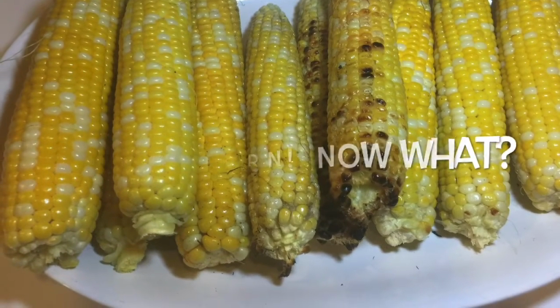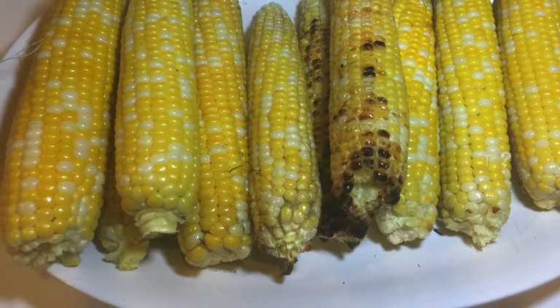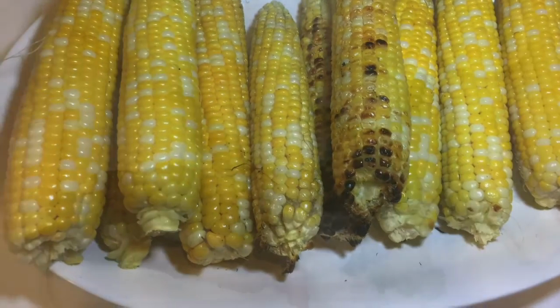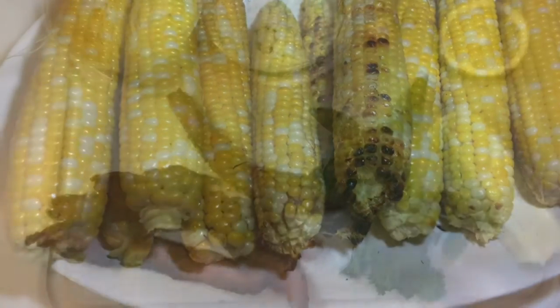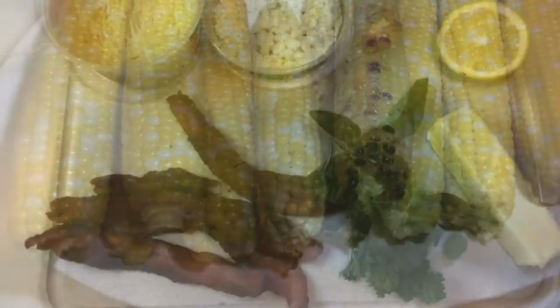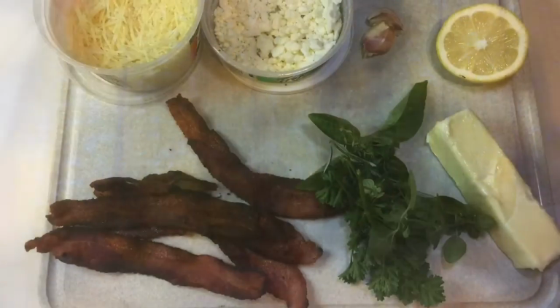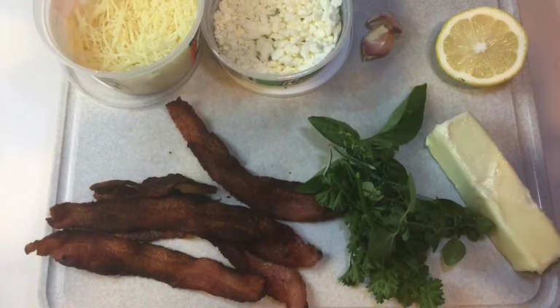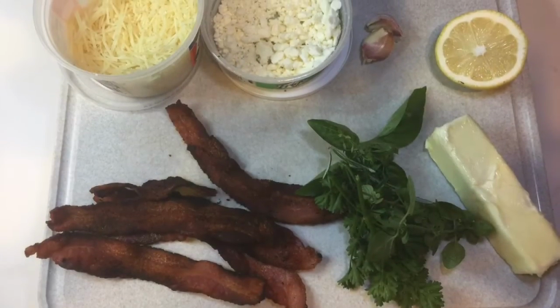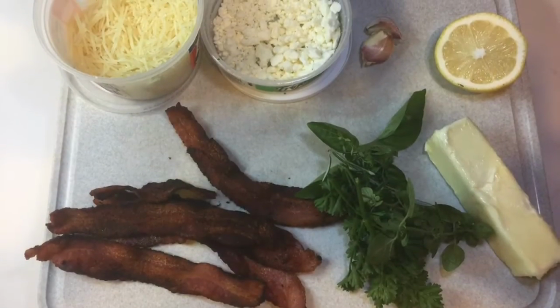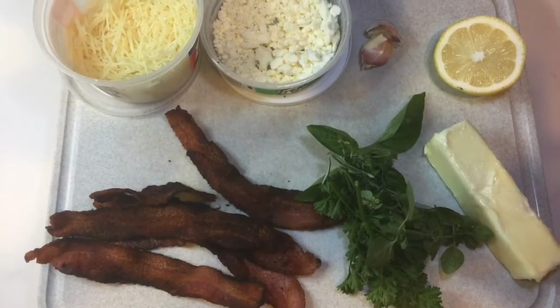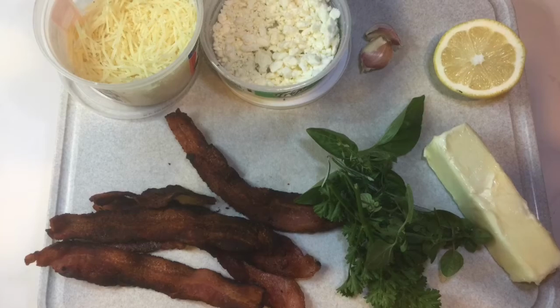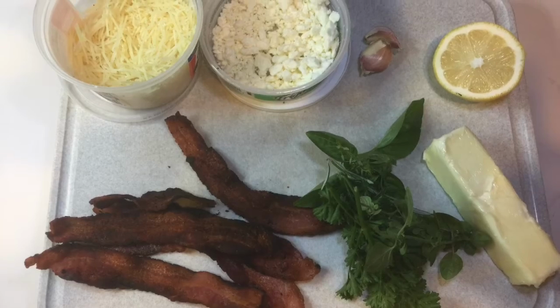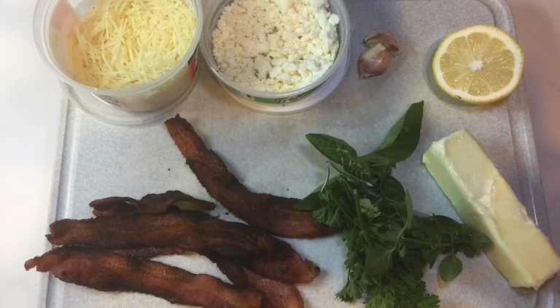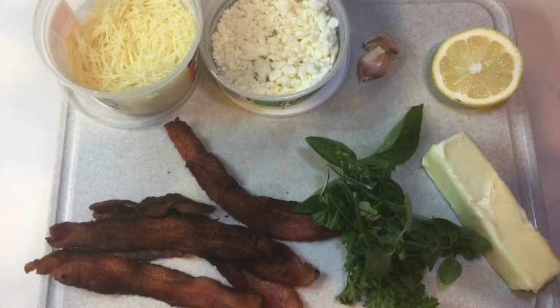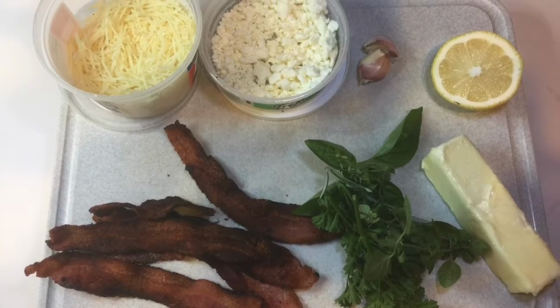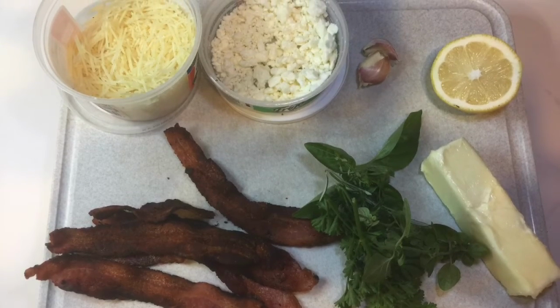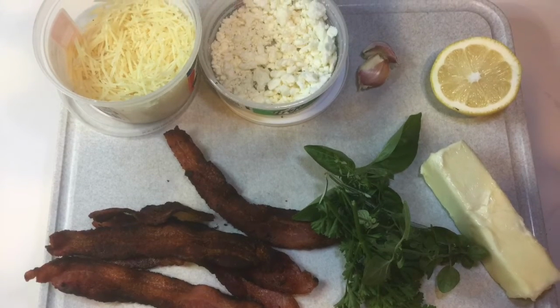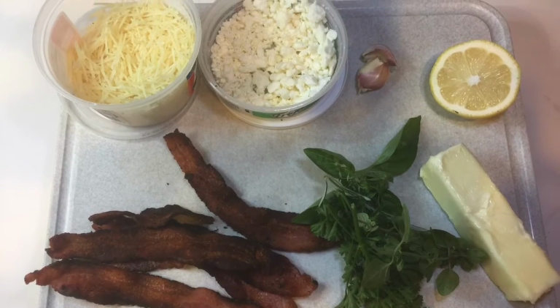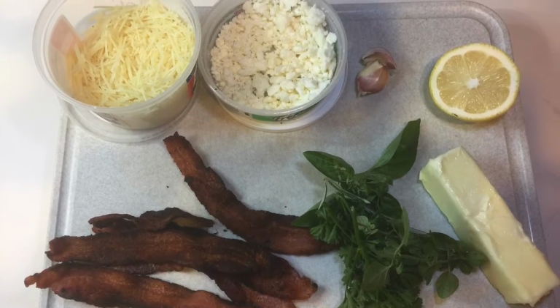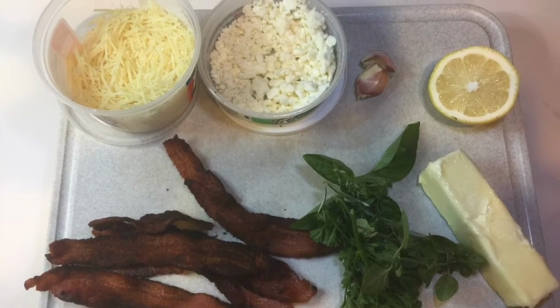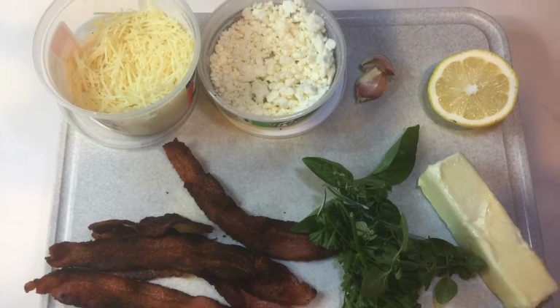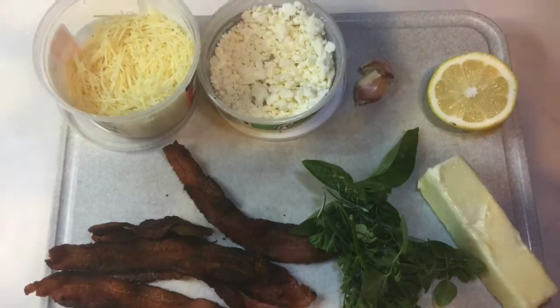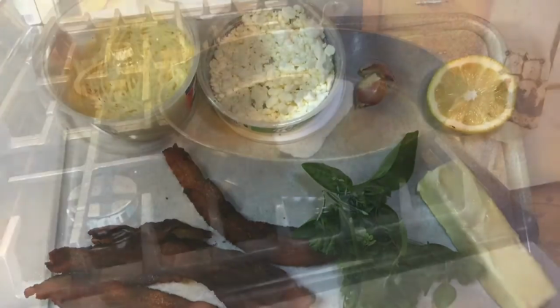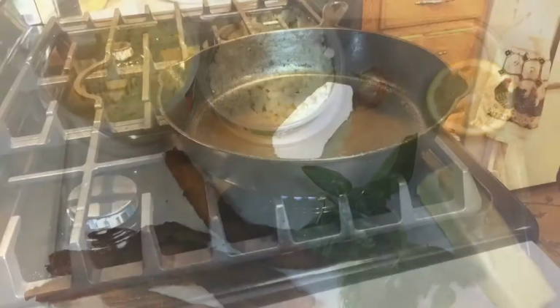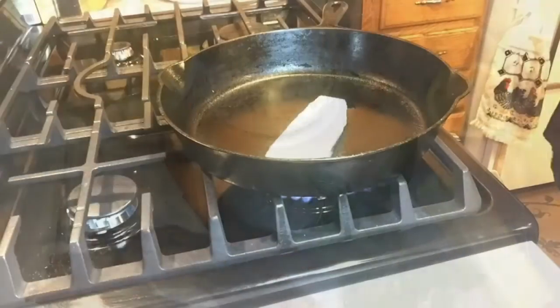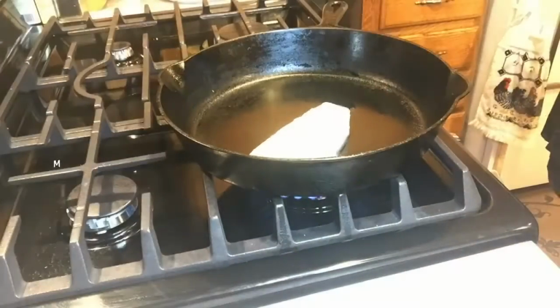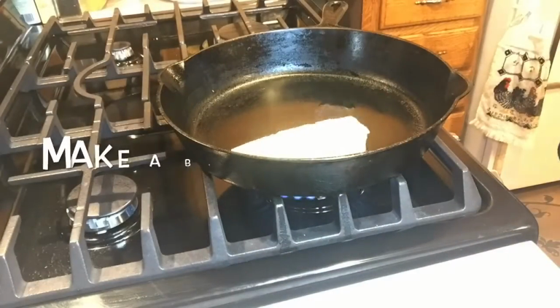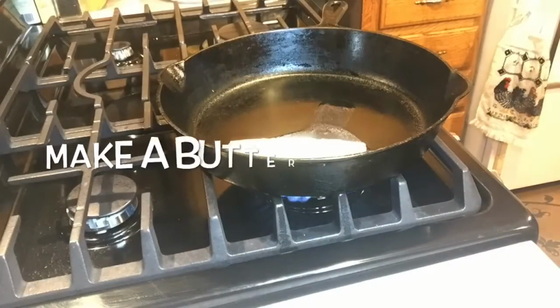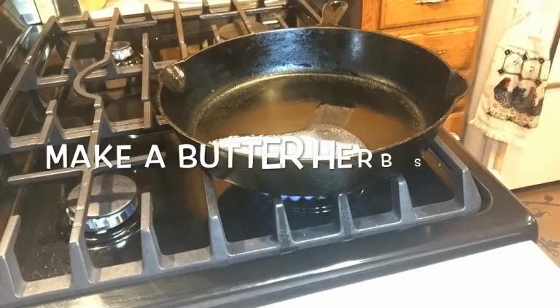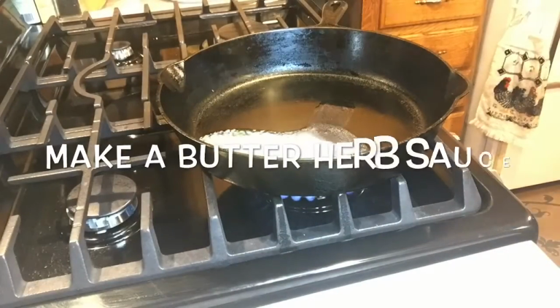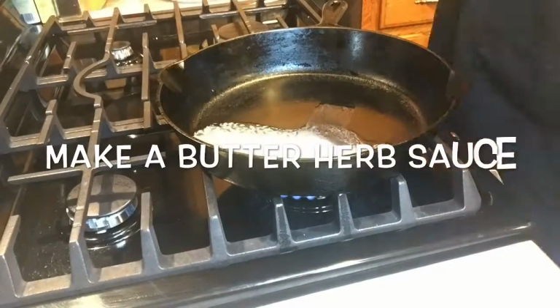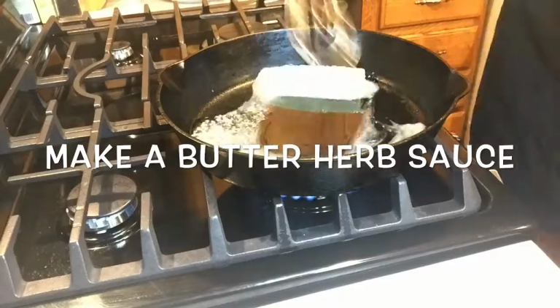All this corn — now what? Well, let's go a little extra. I'm going to make an herb butter and we're going to top this corn with some bacon and some cheese.